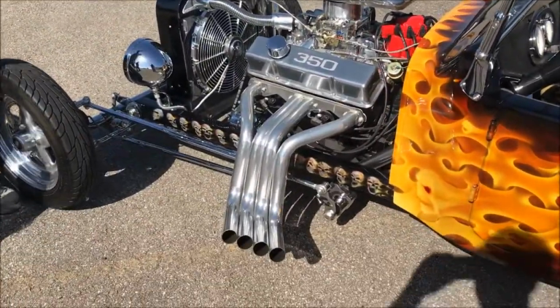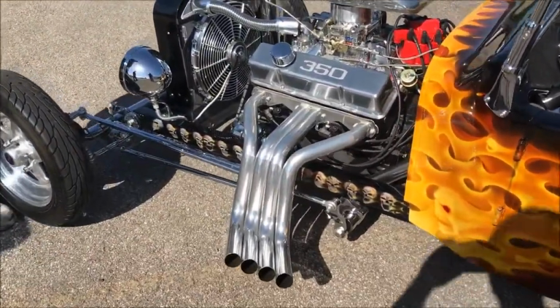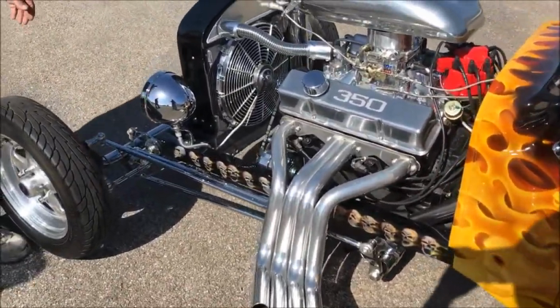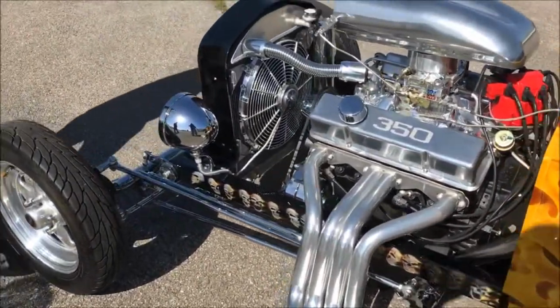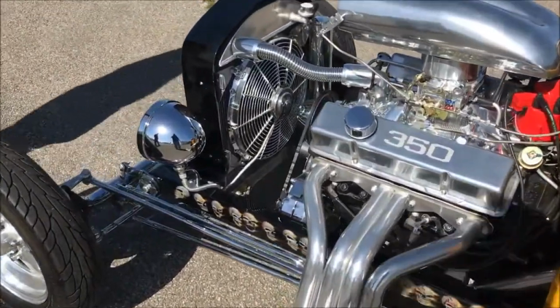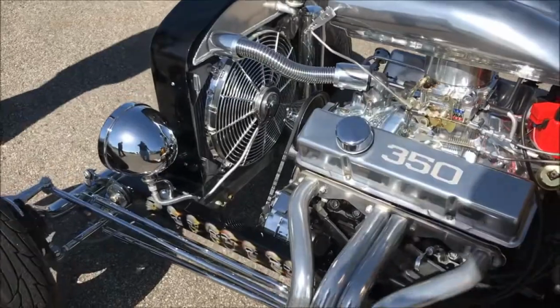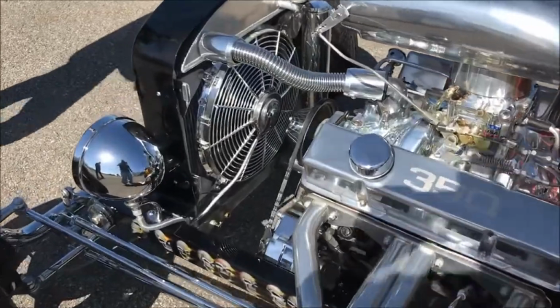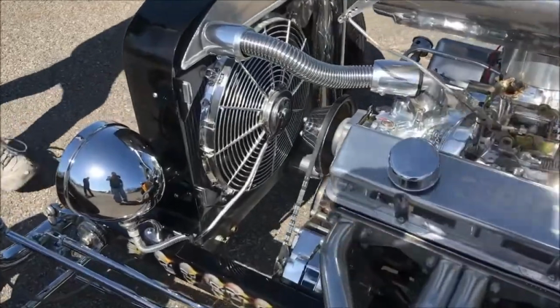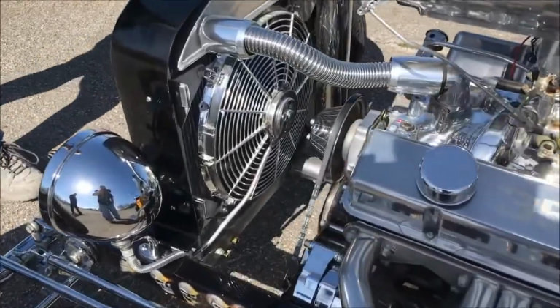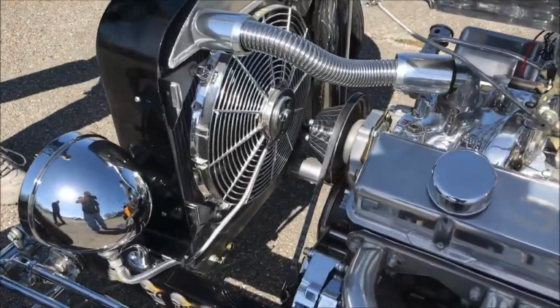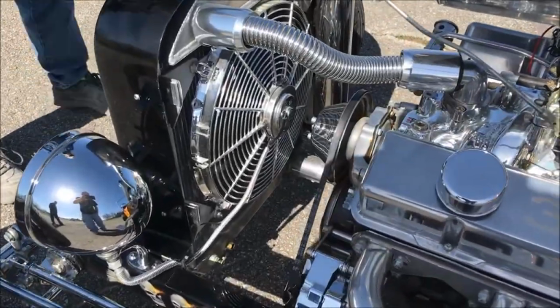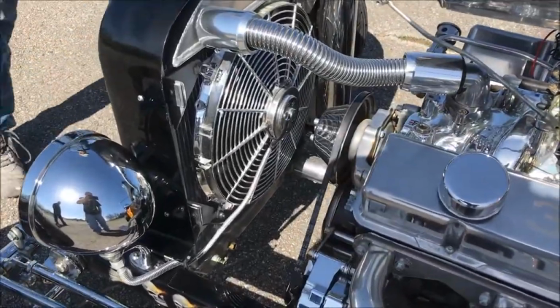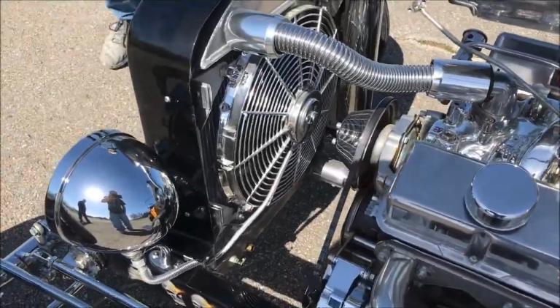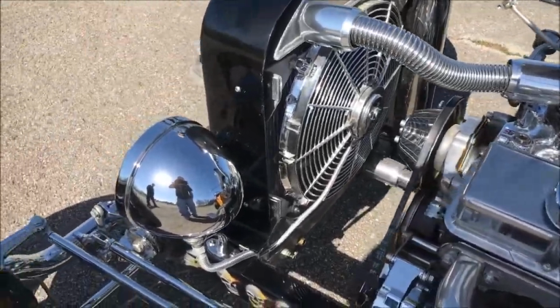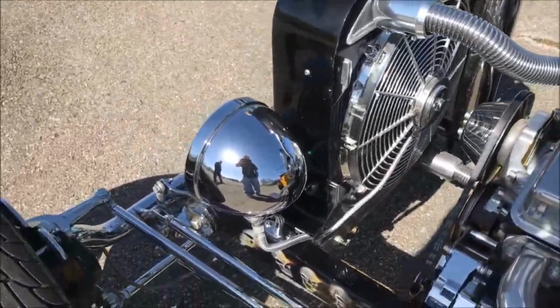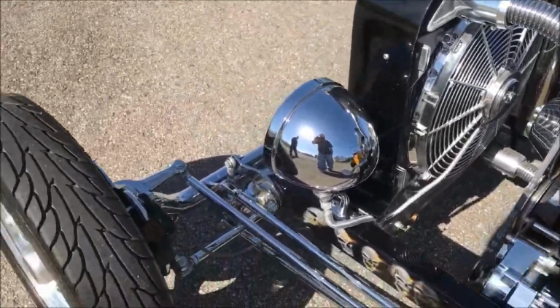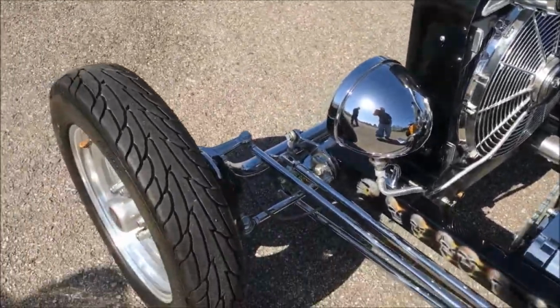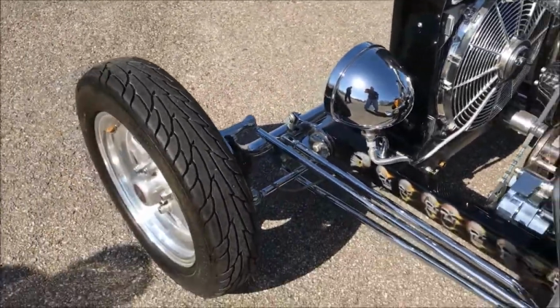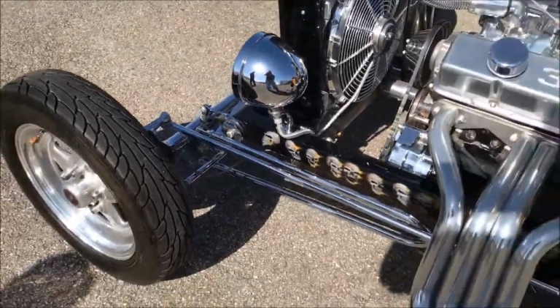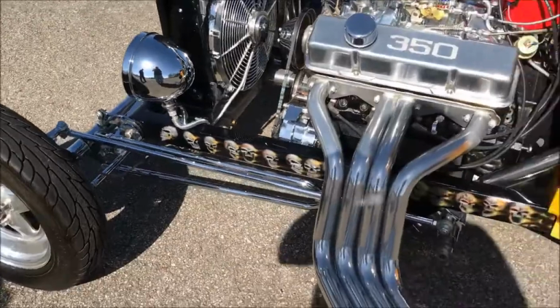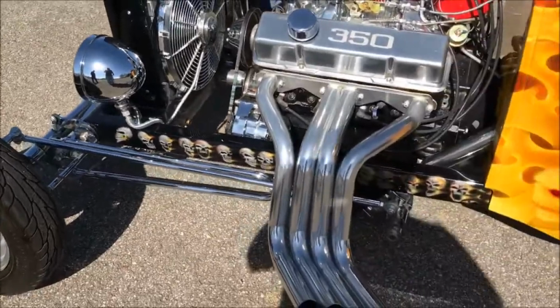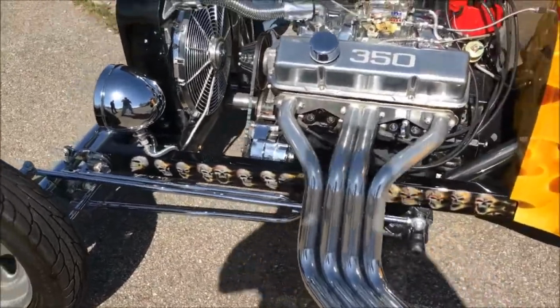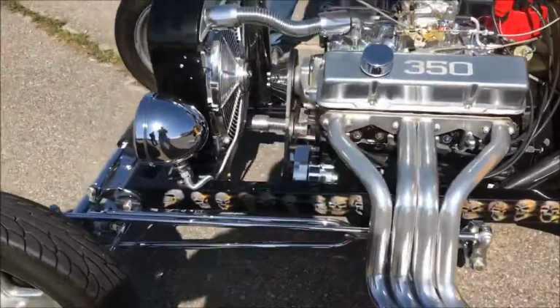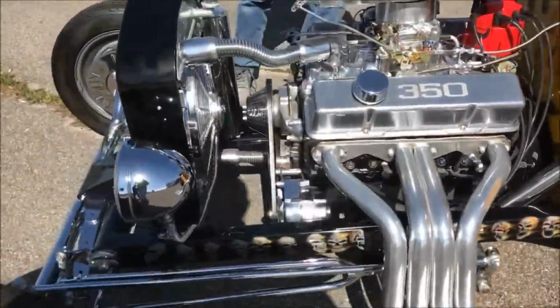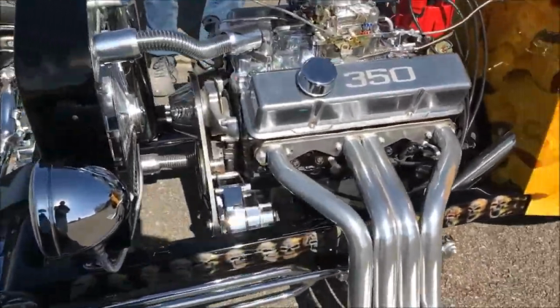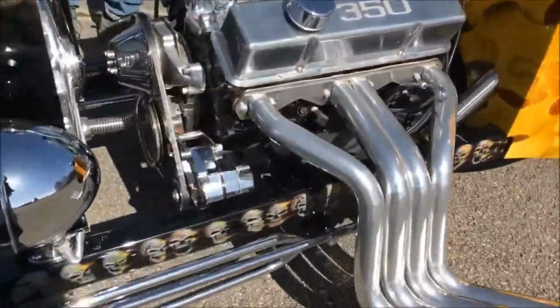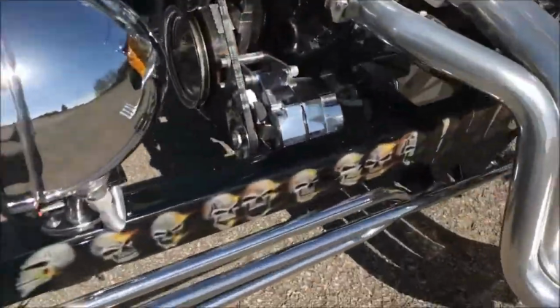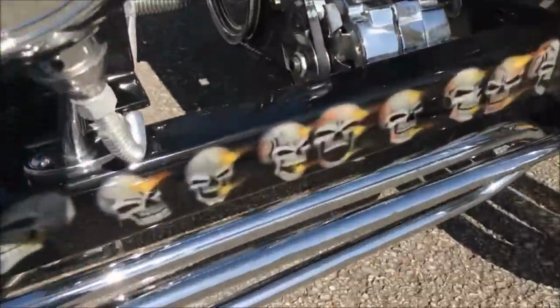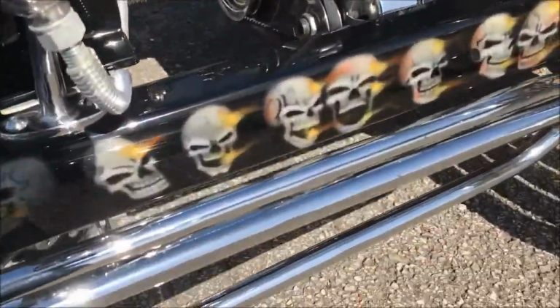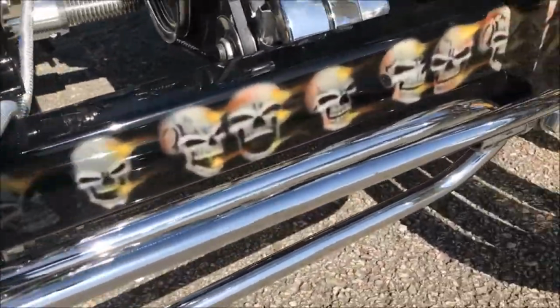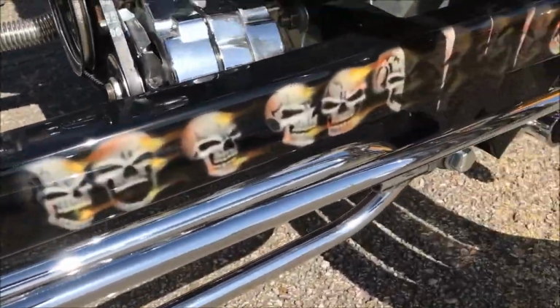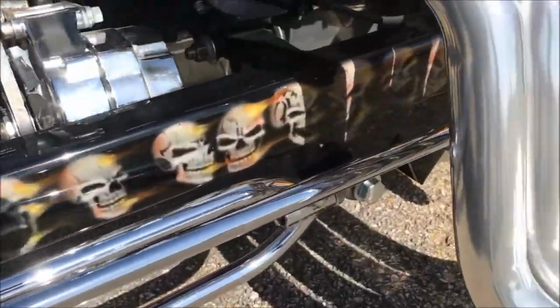Electric fan. A lot of chrome, phone front end. Basic GM calipers and all that. It's just a cool car.